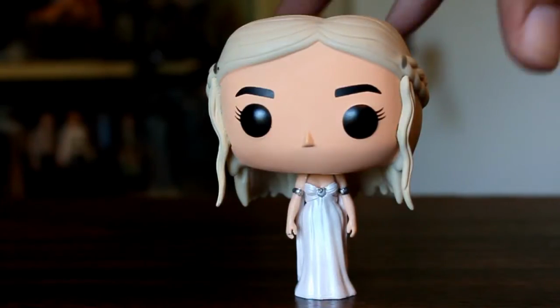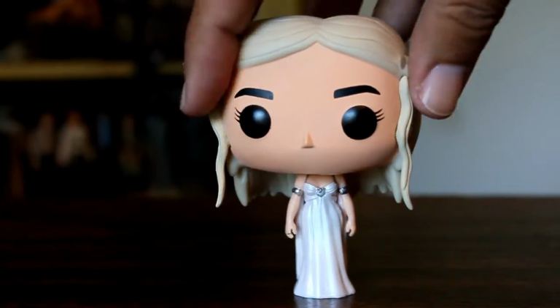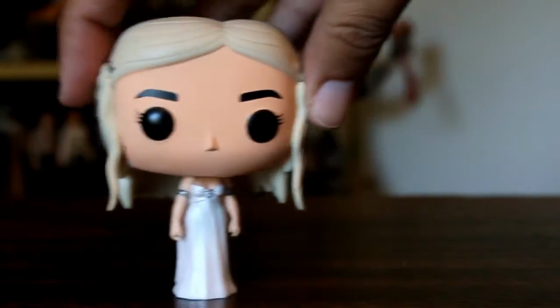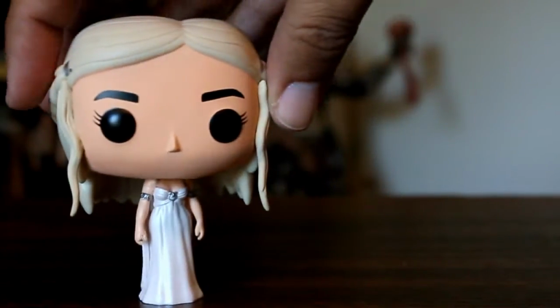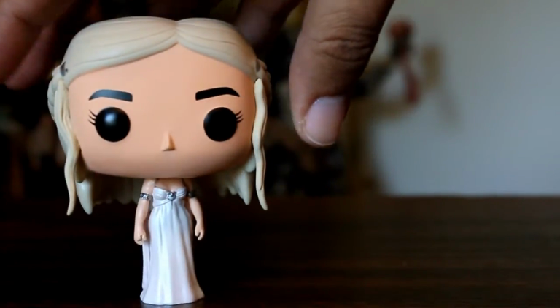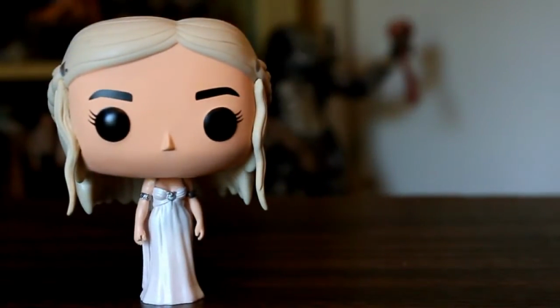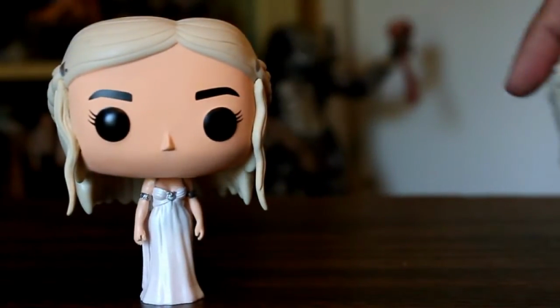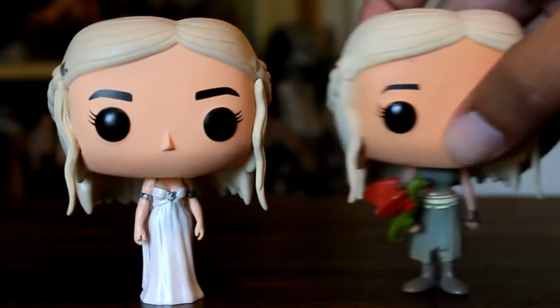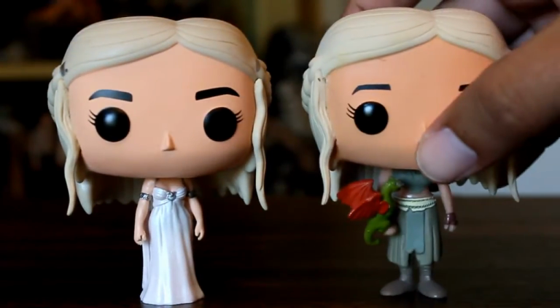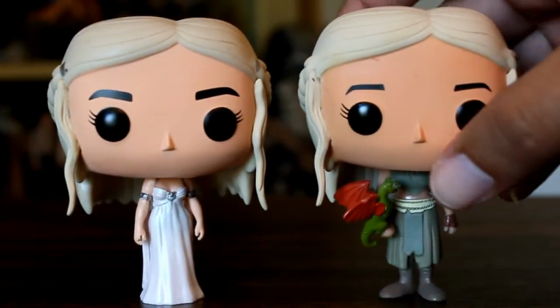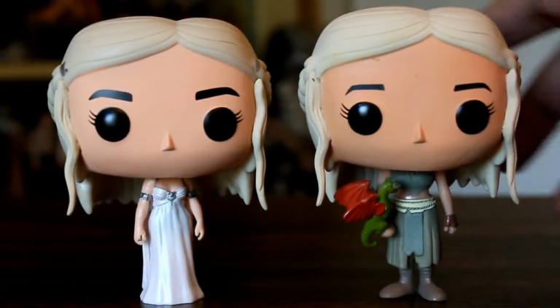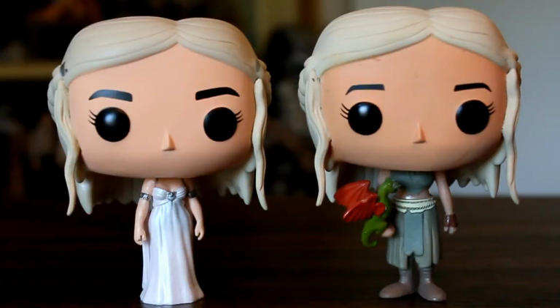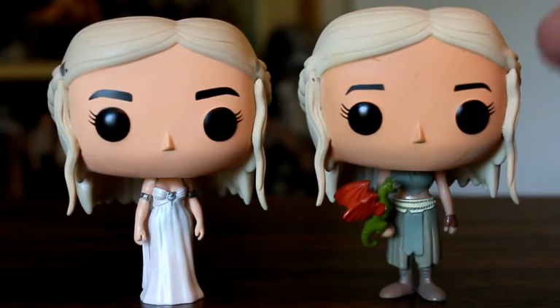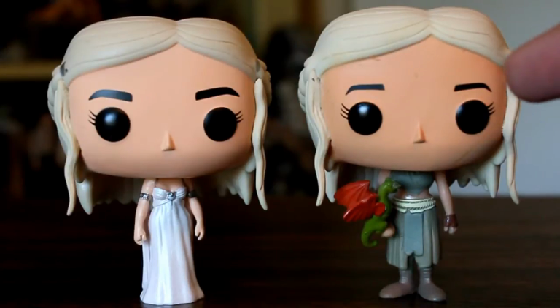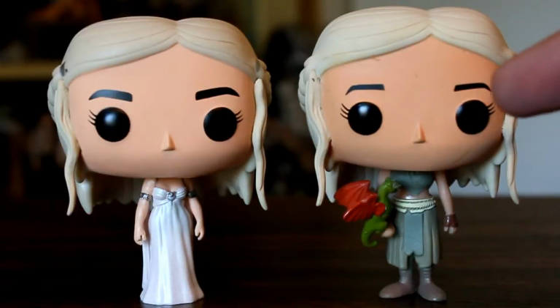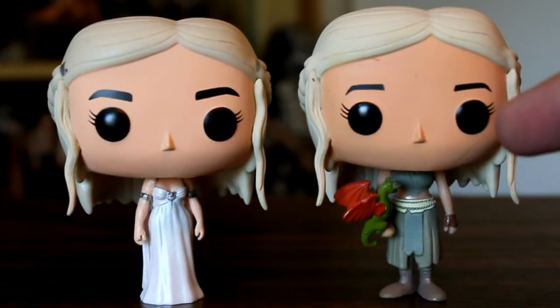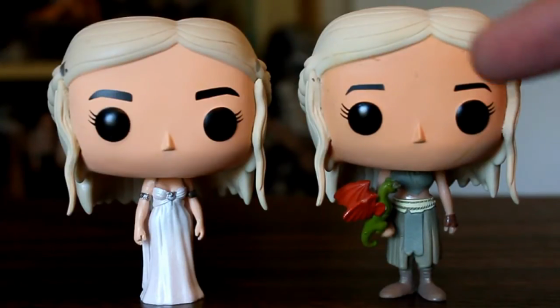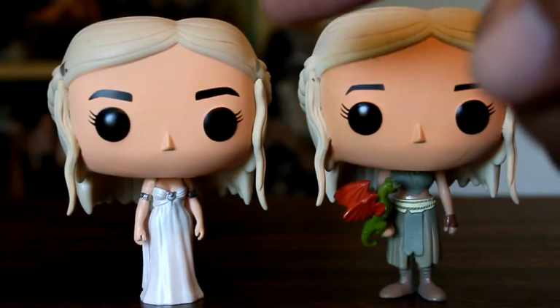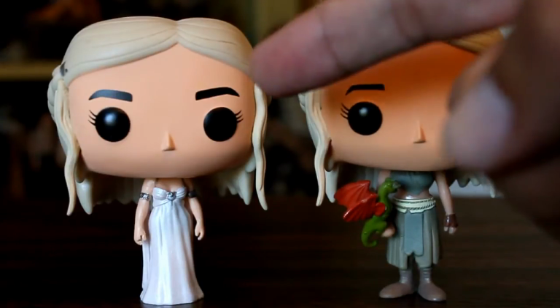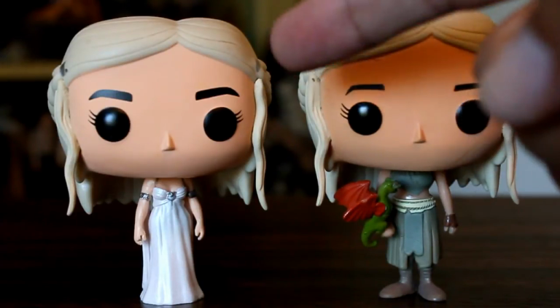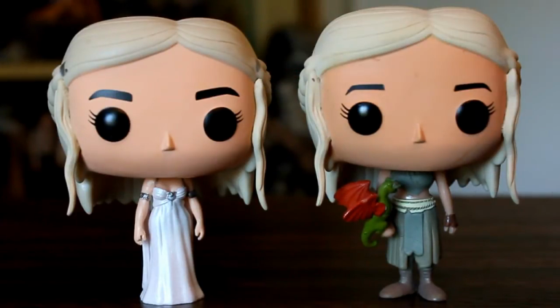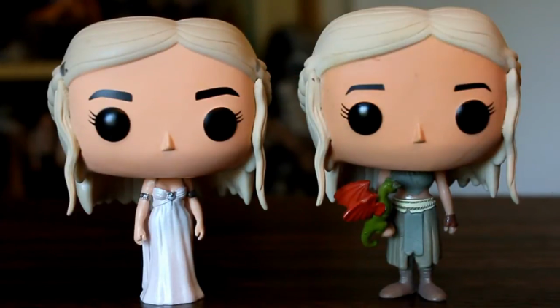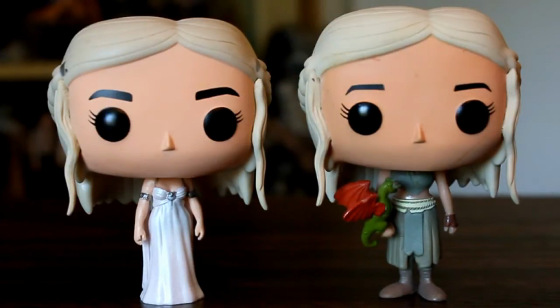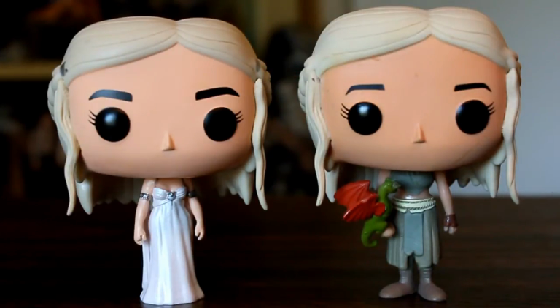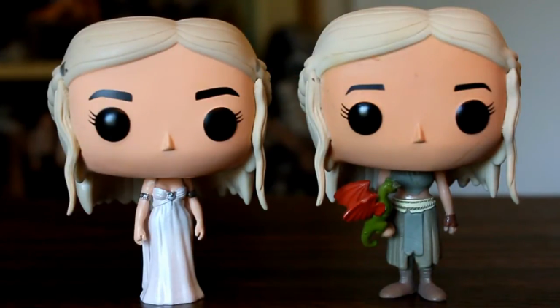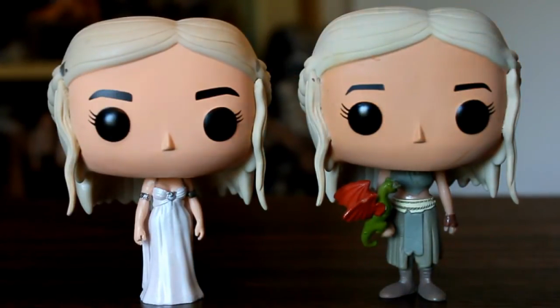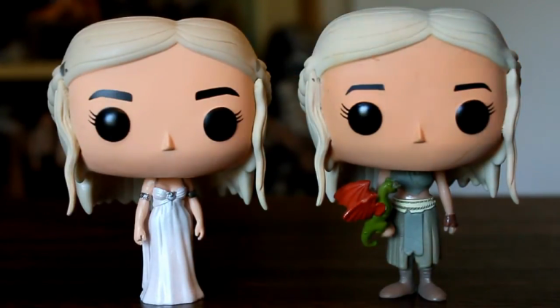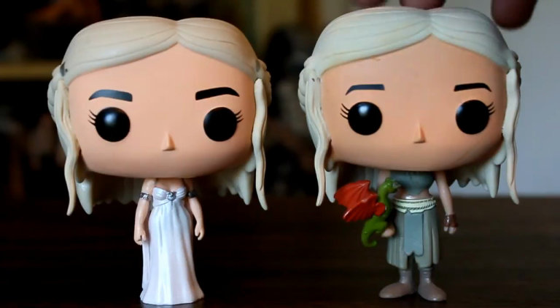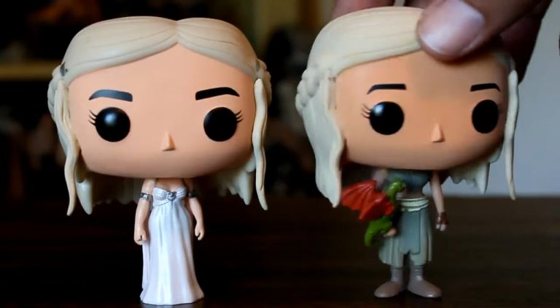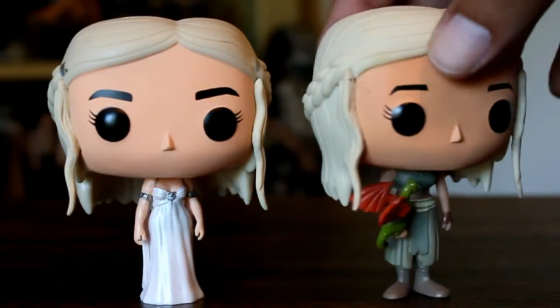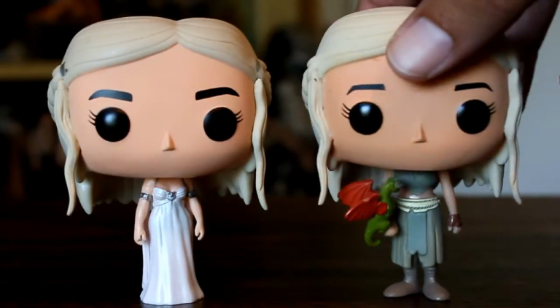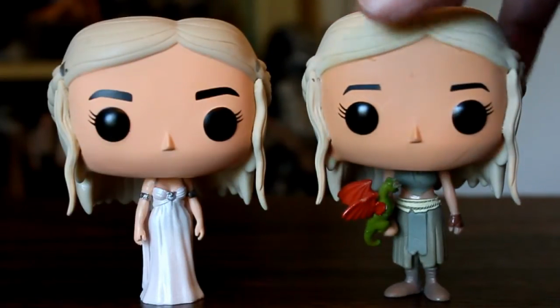Here's the new Daenerys figure, and for comparison I'll show you the old one, which had a darker, more orangey face. This one's a little more natural skin tone, and I really dig what they've done with the outfit here.